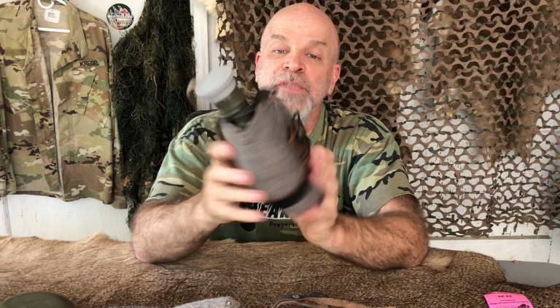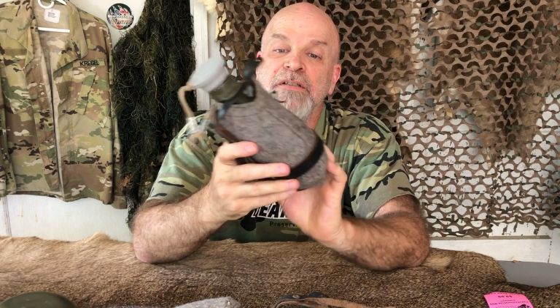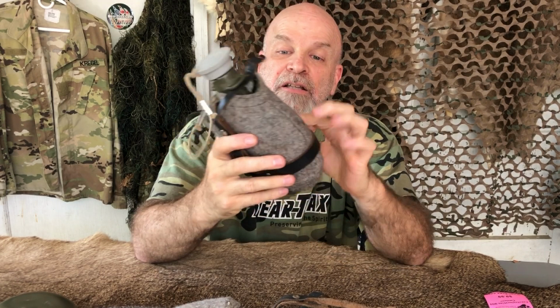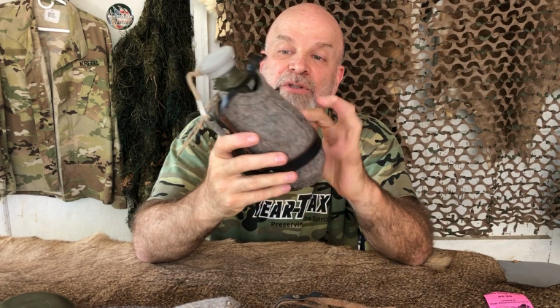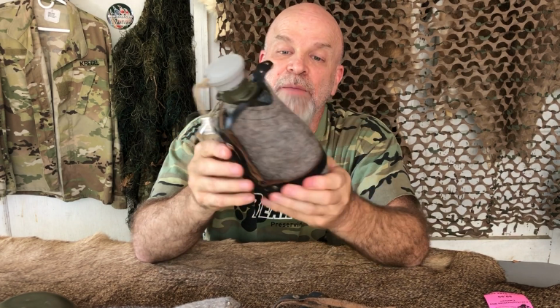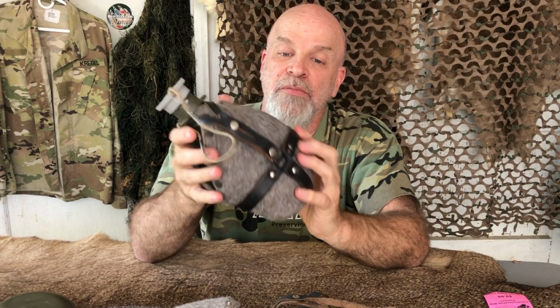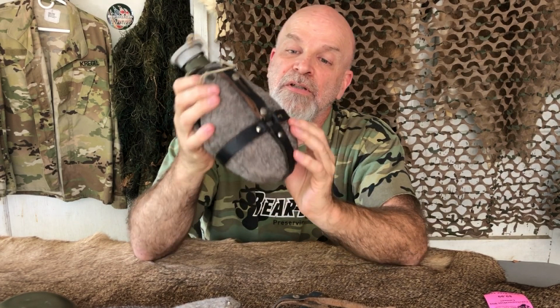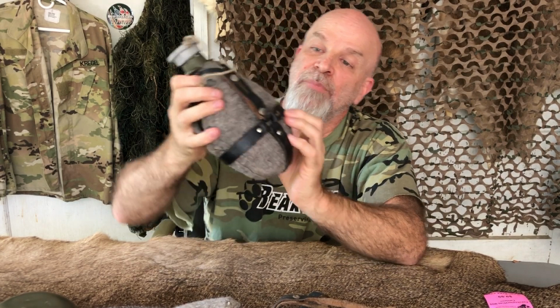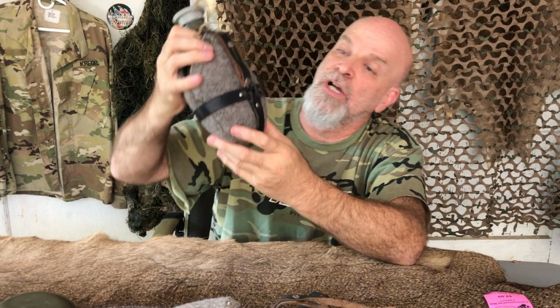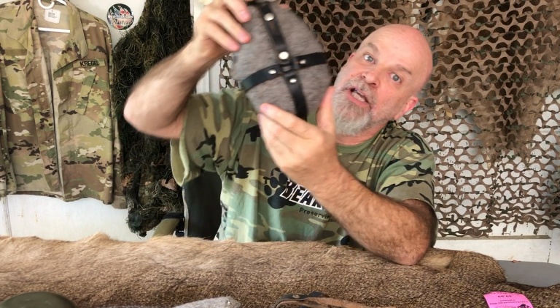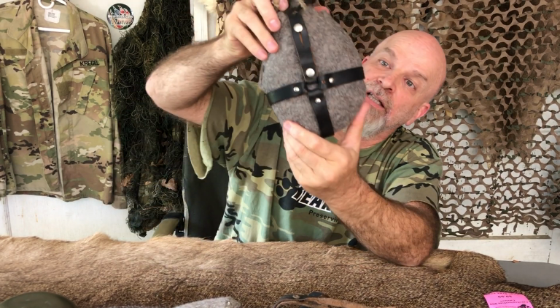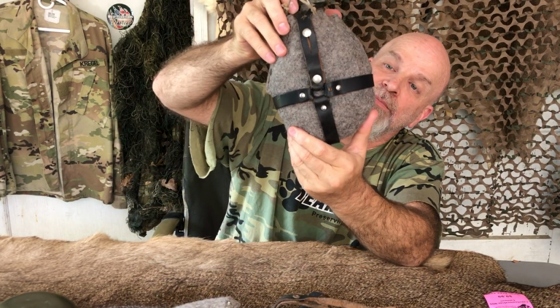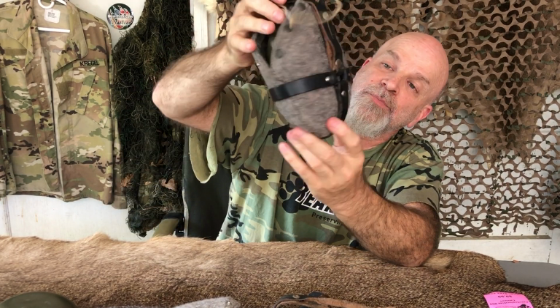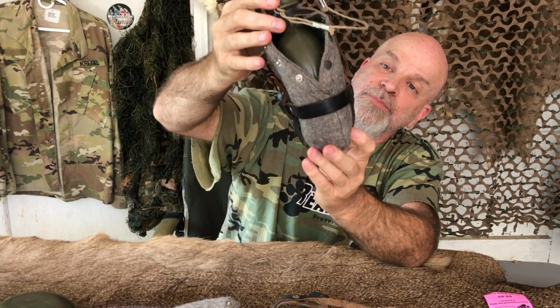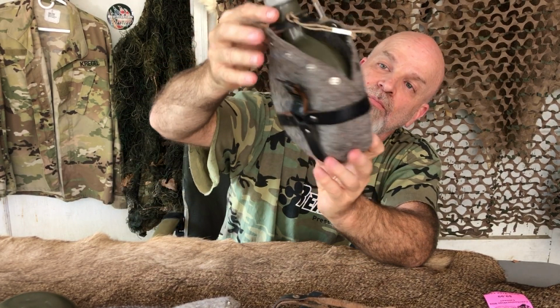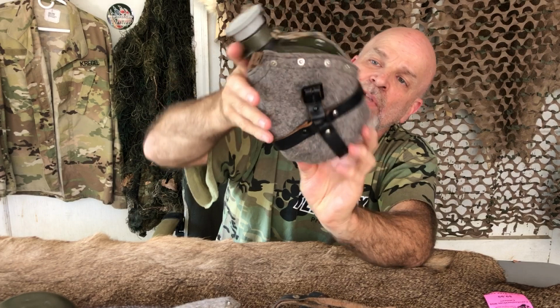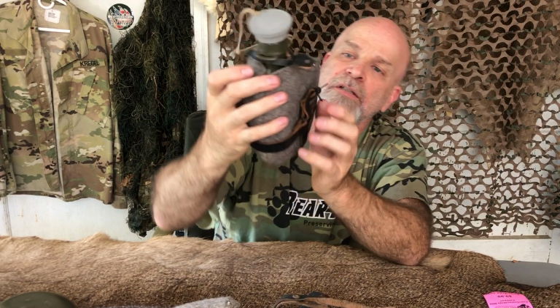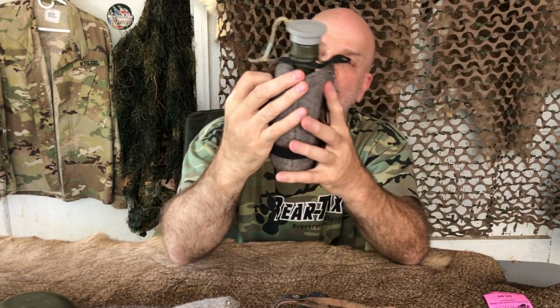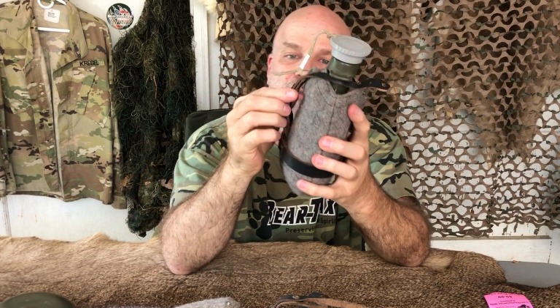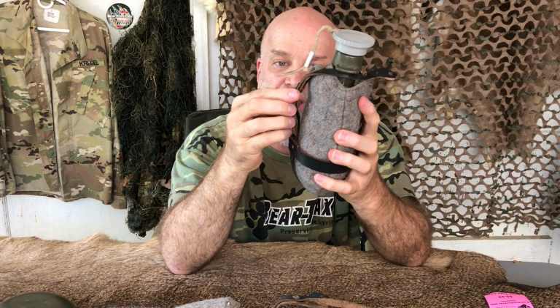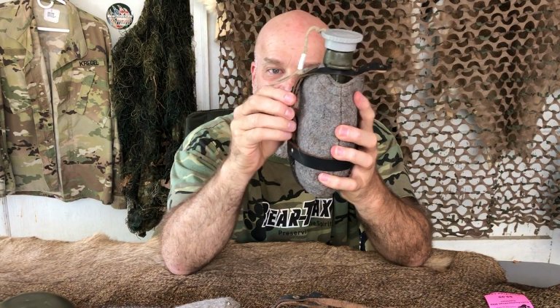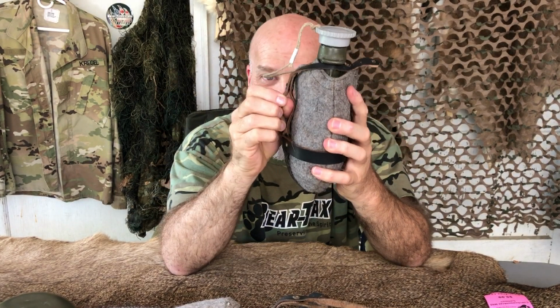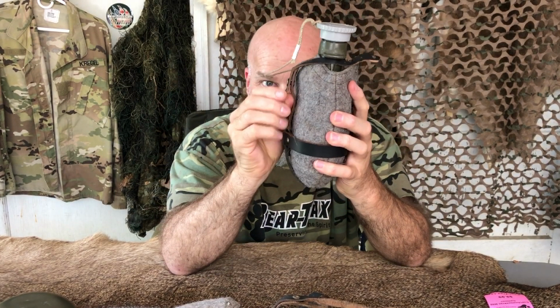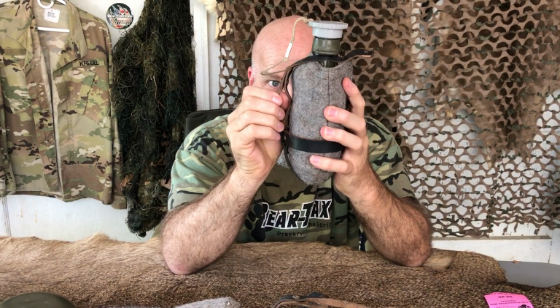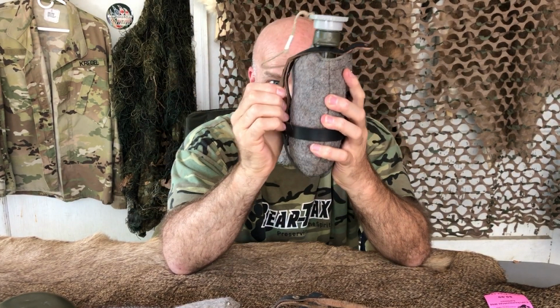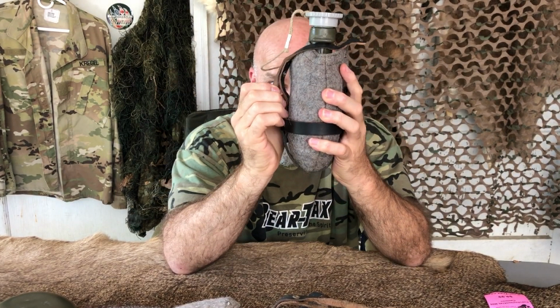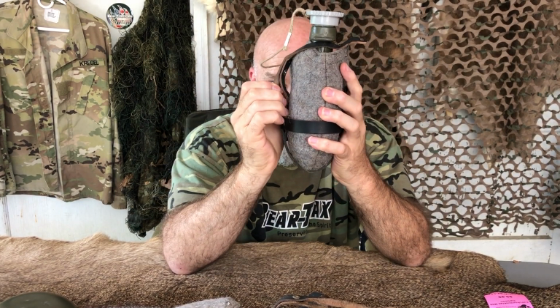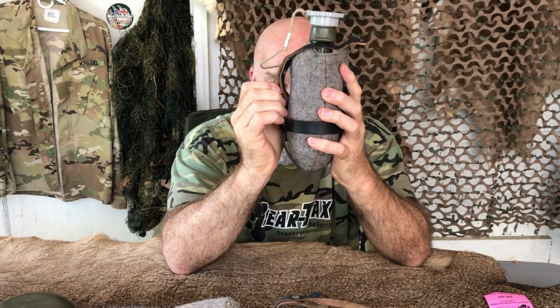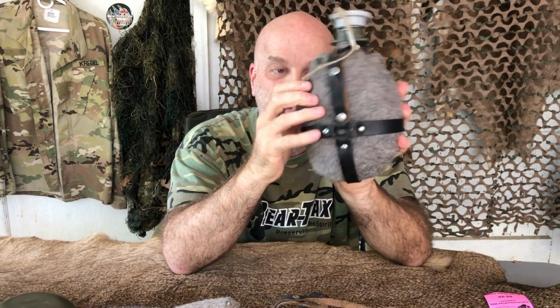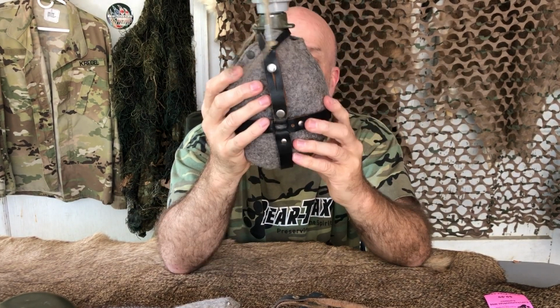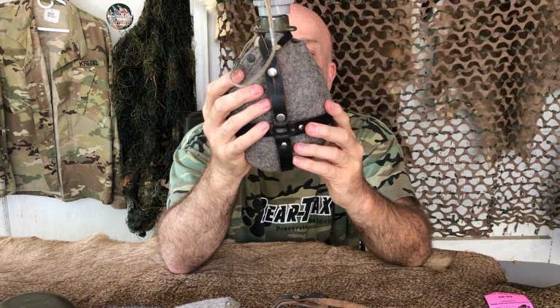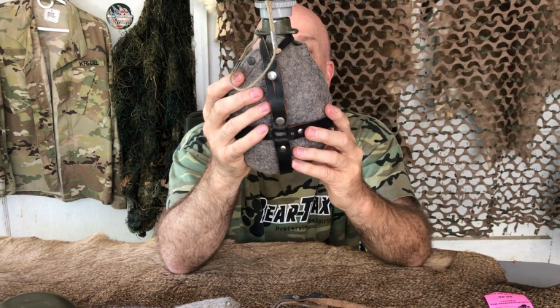It's got a leather strap that straps around the canteen. It's got a little loop in the back to go on your belt for those hiking trips.